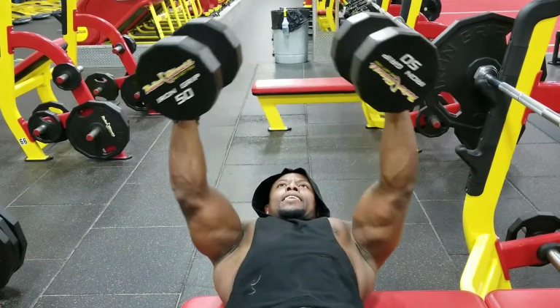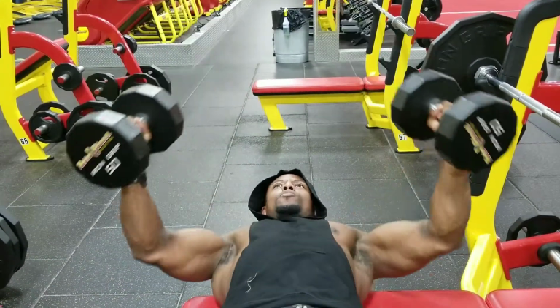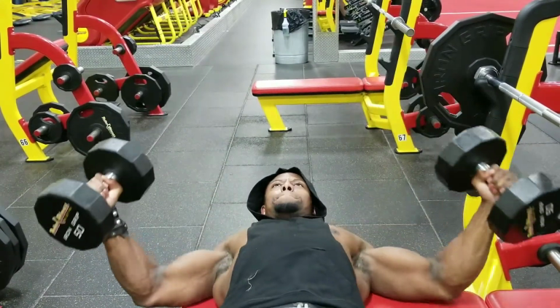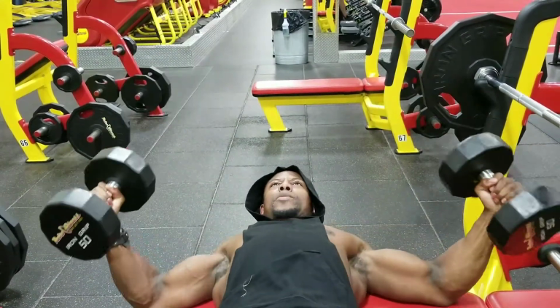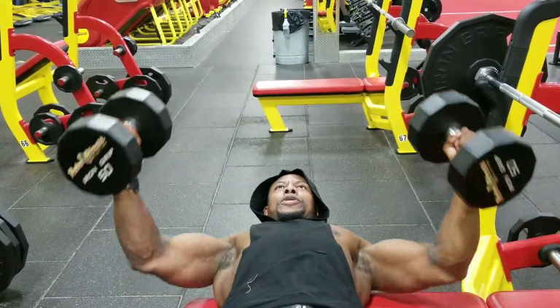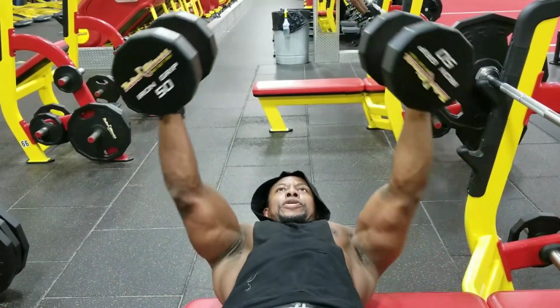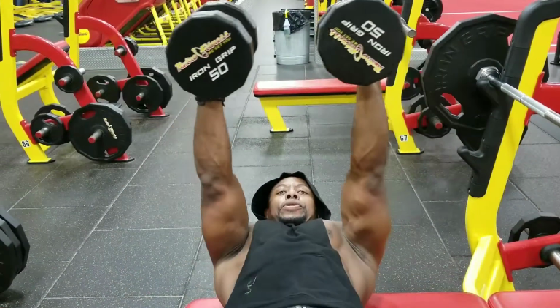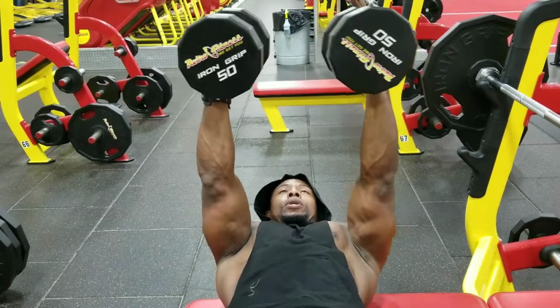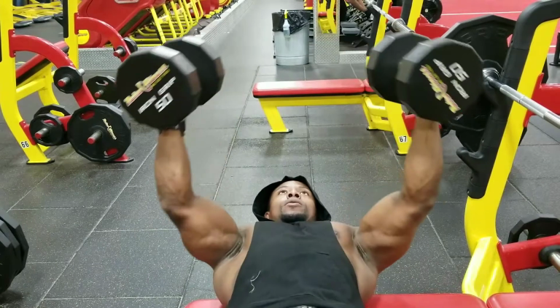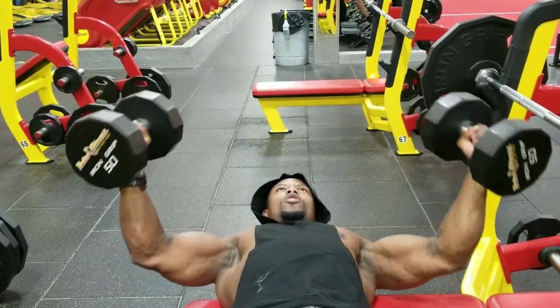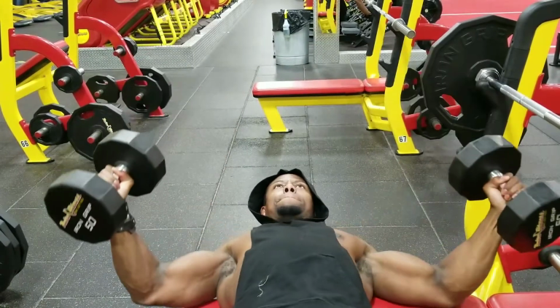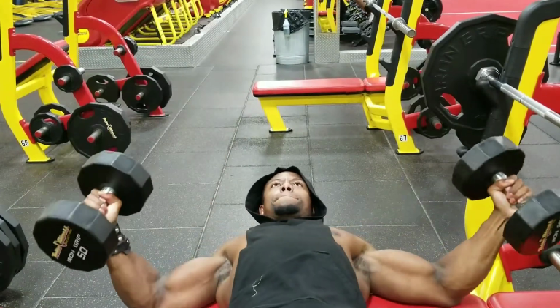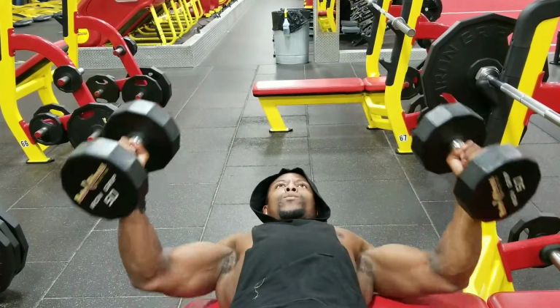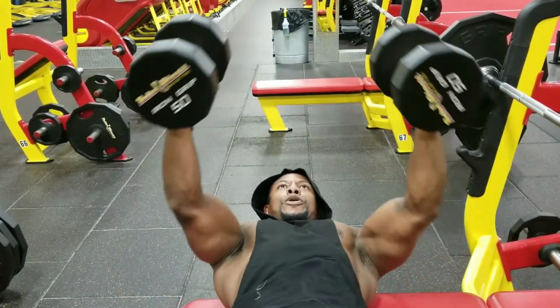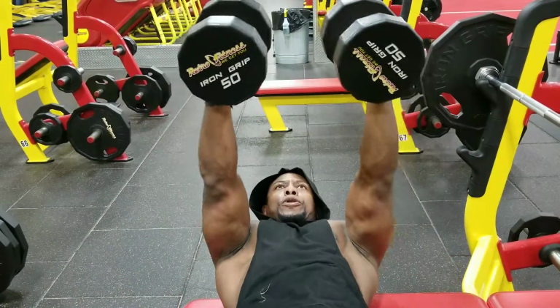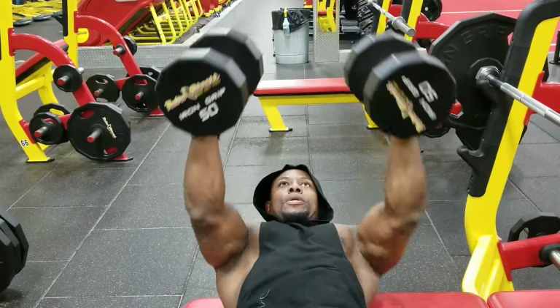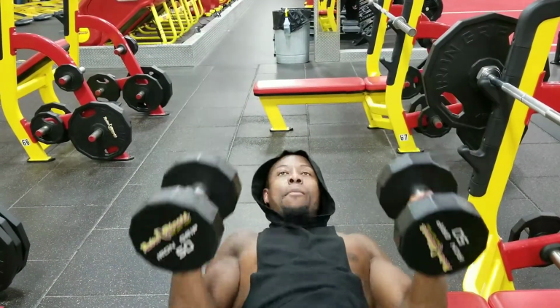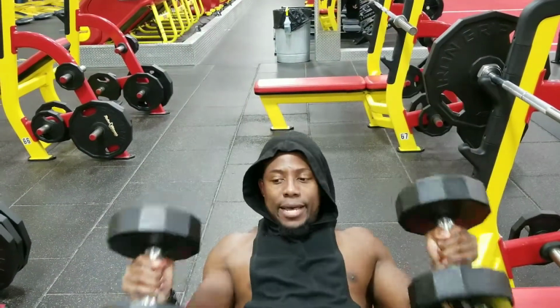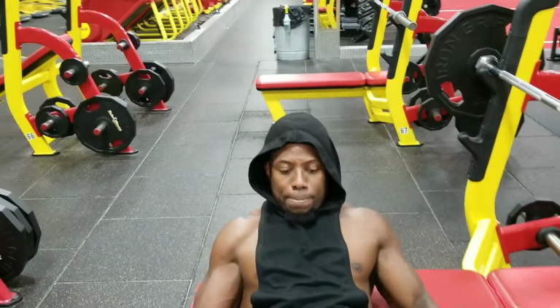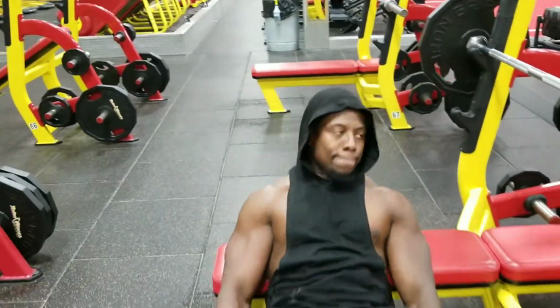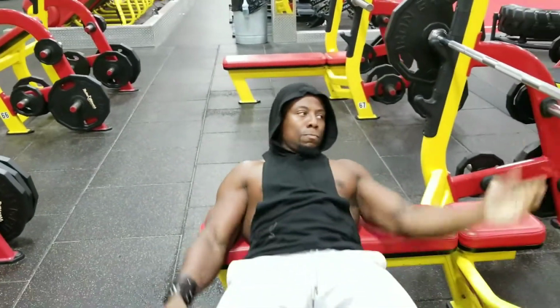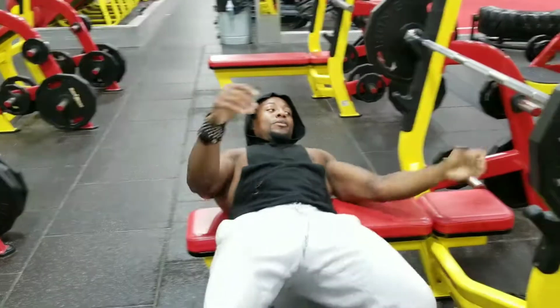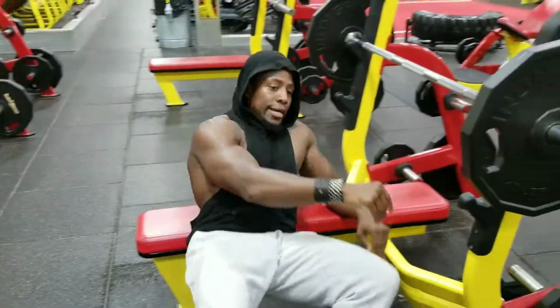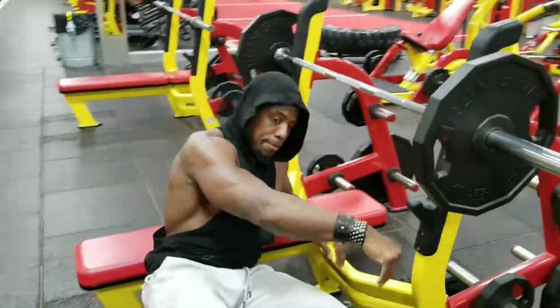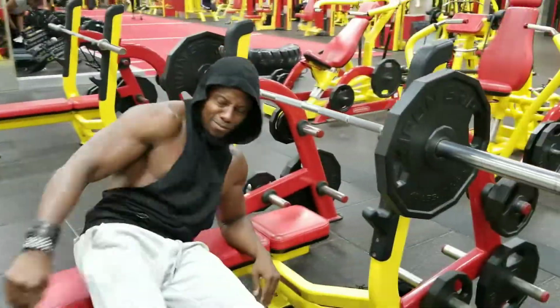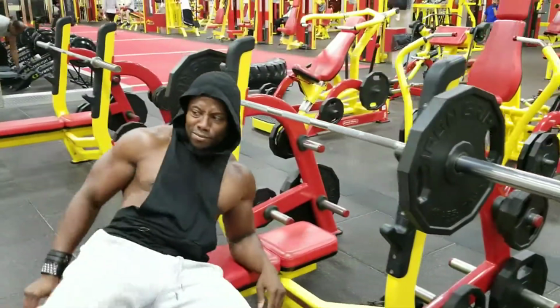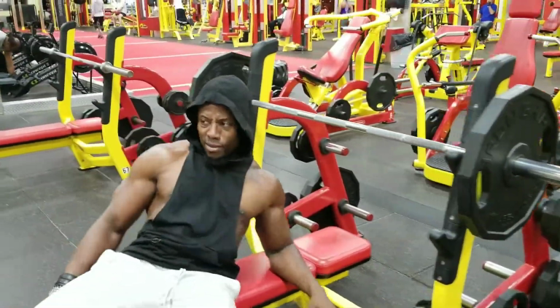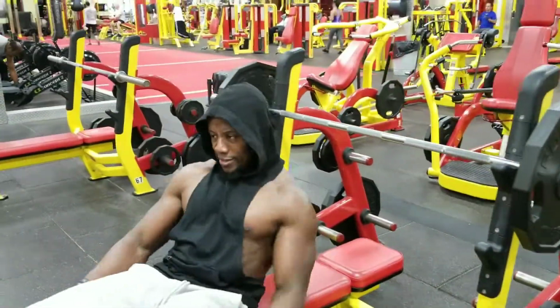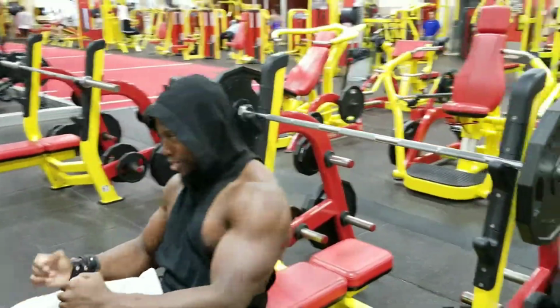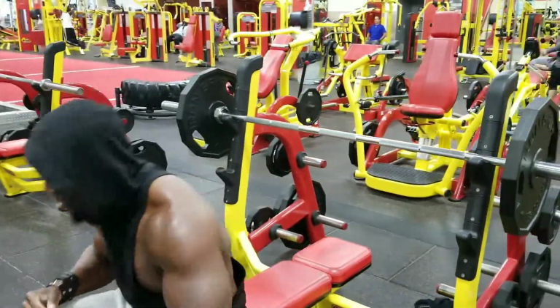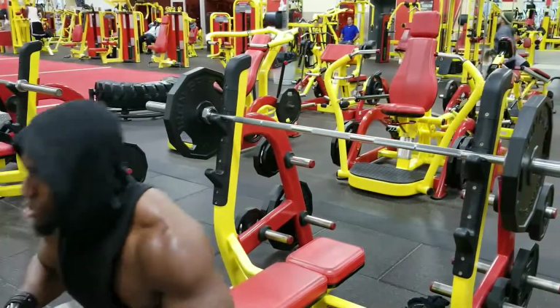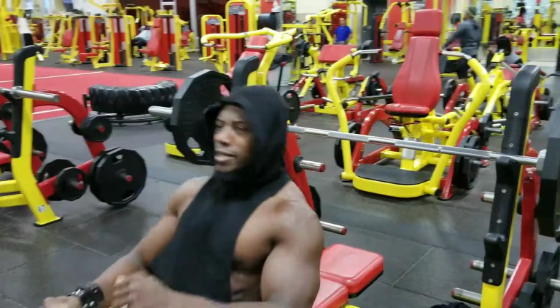Two more. One more. Hammer it down. Slide it up. Head it to the bench press. Look at it.